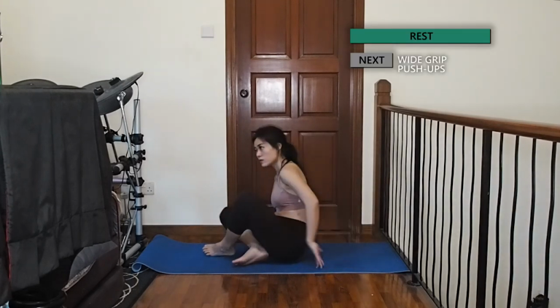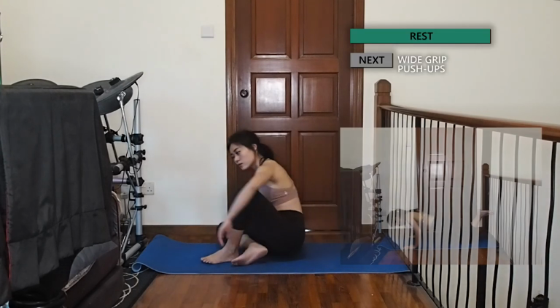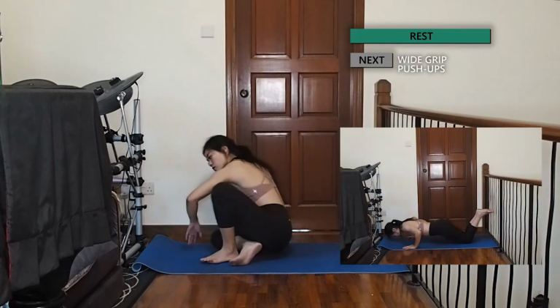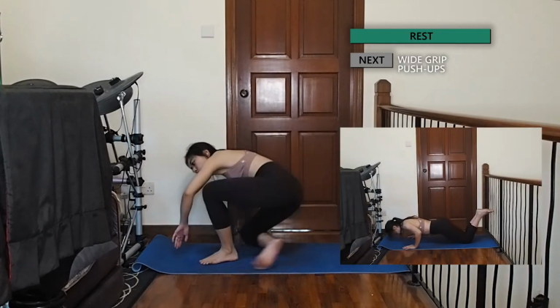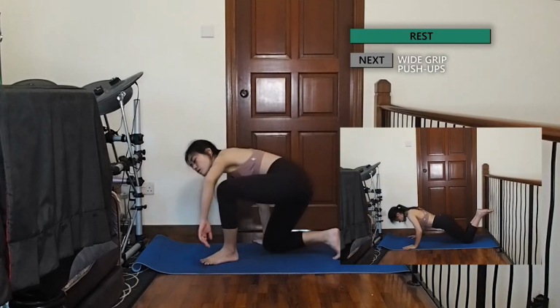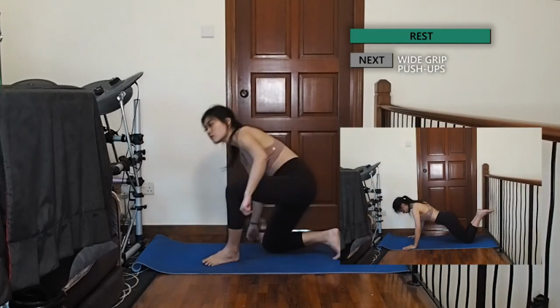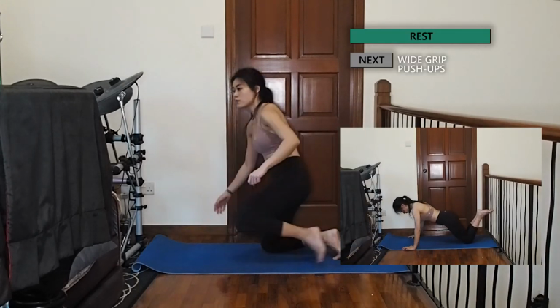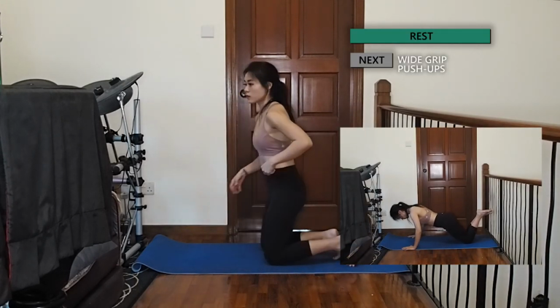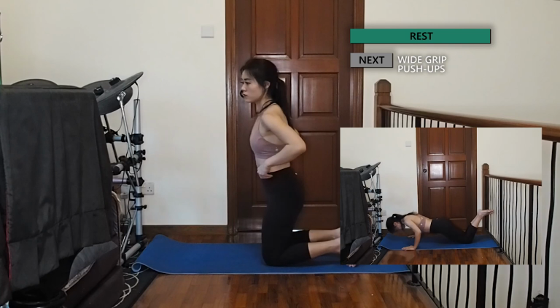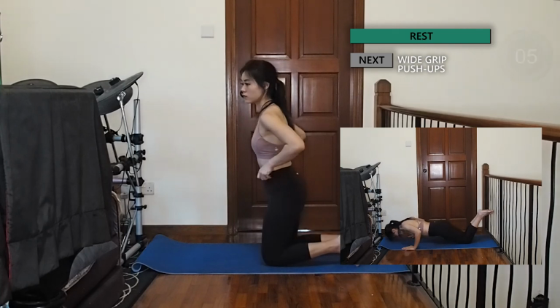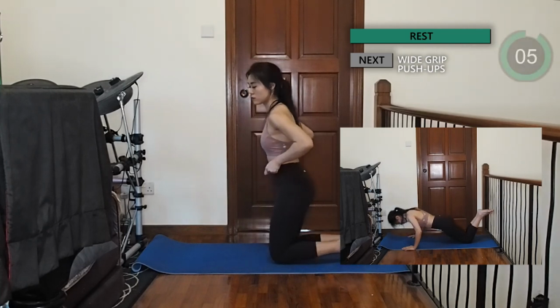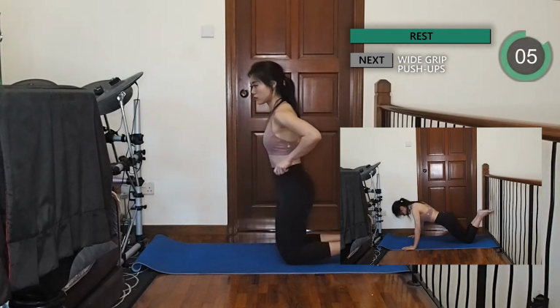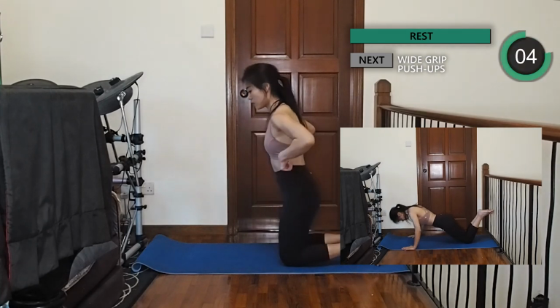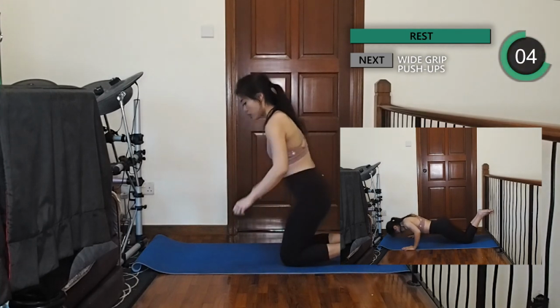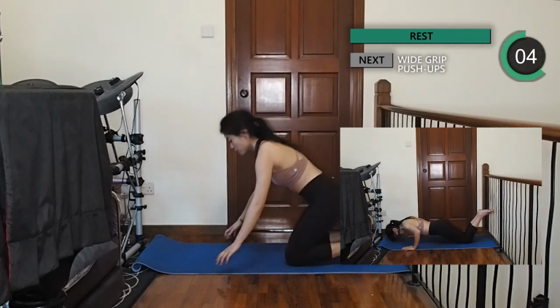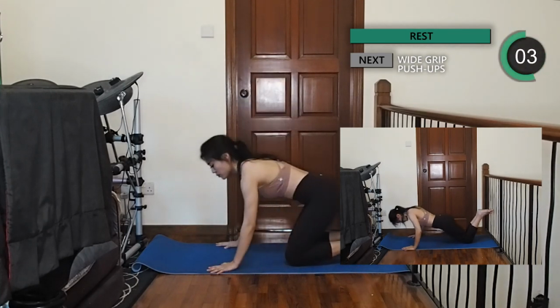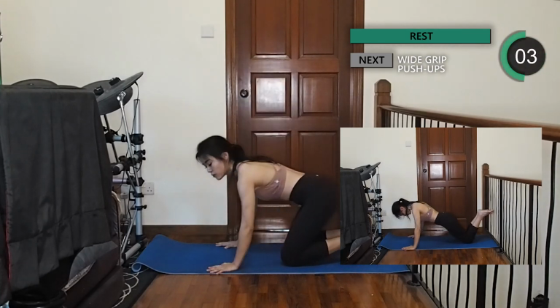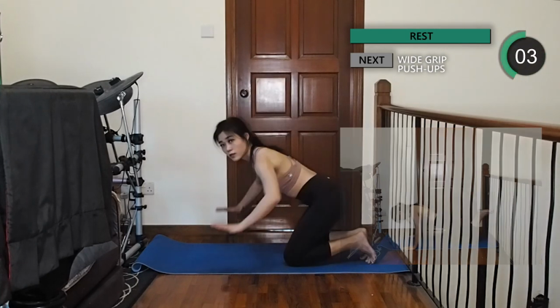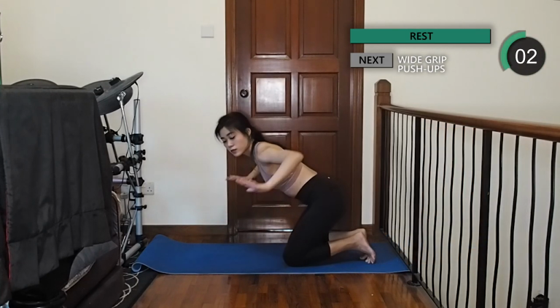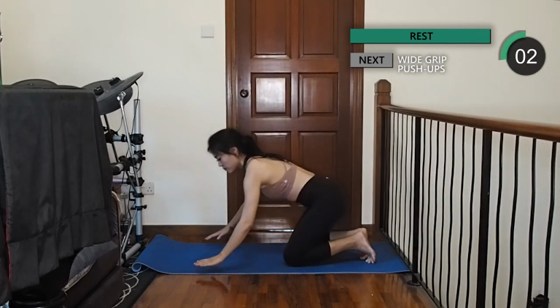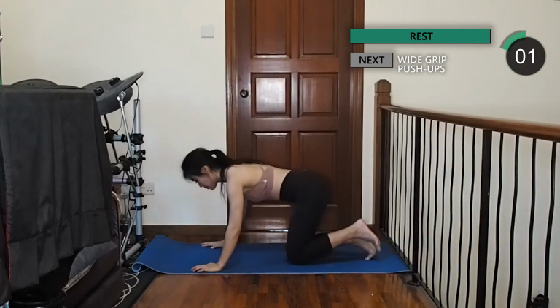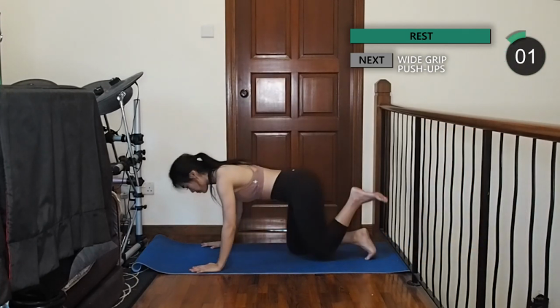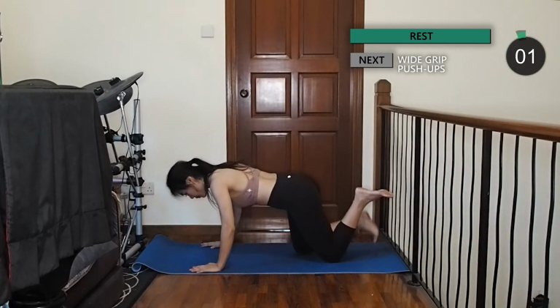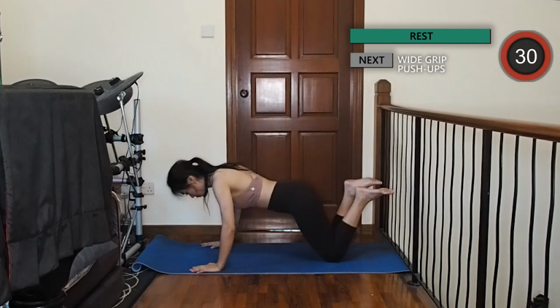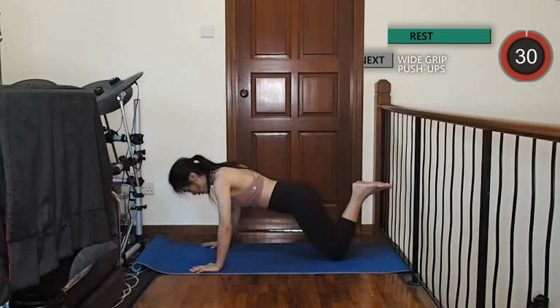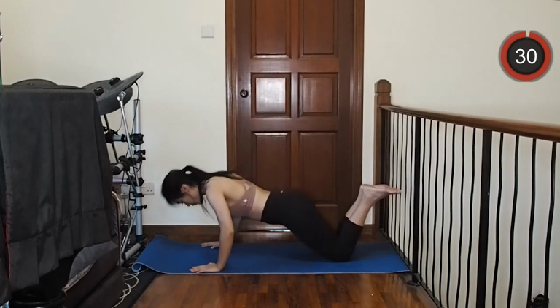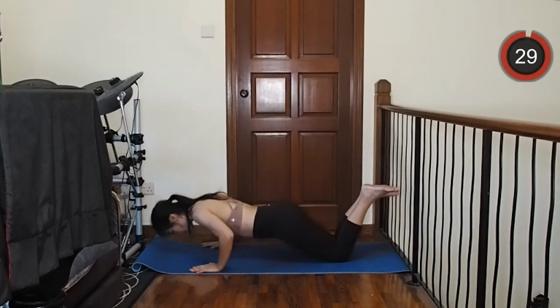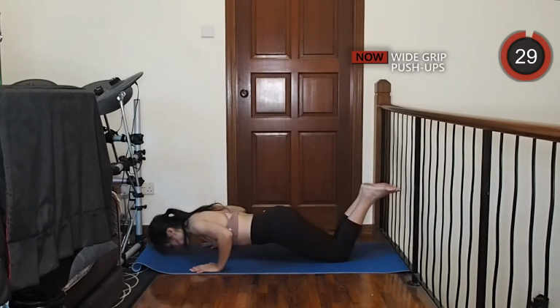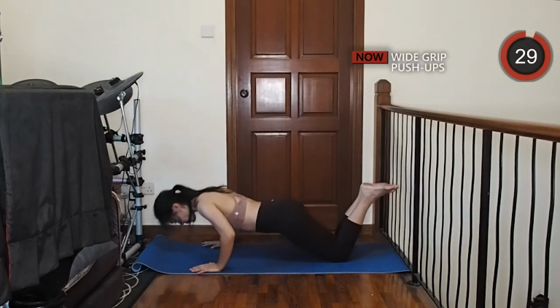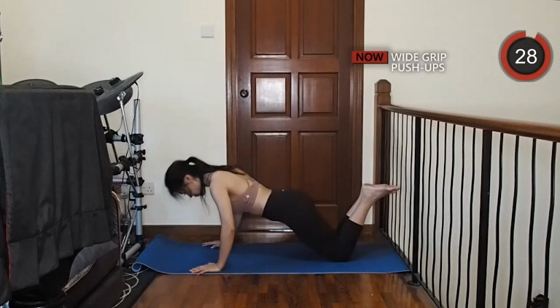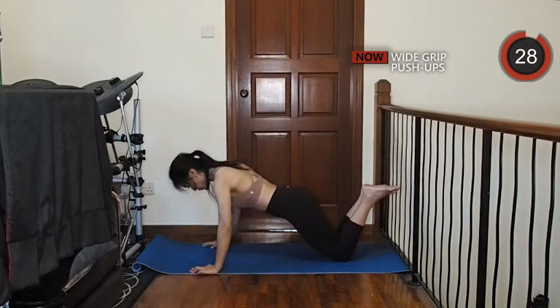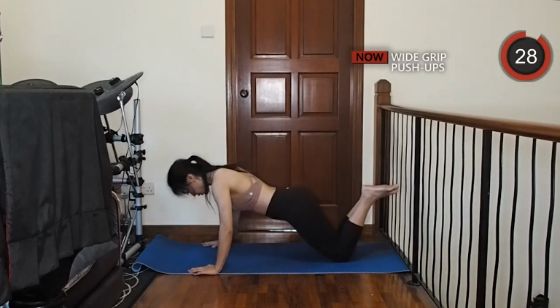Let's move on to some wide-grip push-ups. Make sure your hands are more than shoulder-width apart, keep your core tight, then slowly lower your upper body down and push back up using your arms, chest and back.